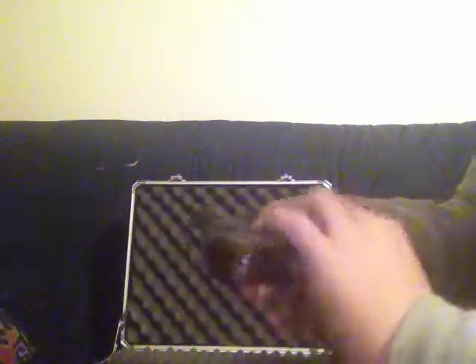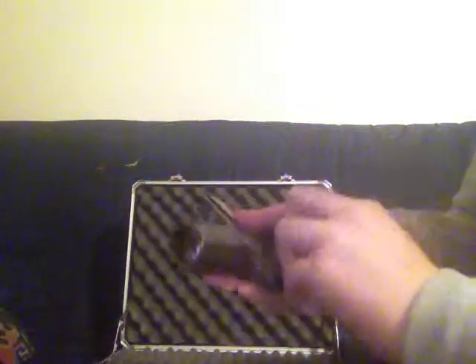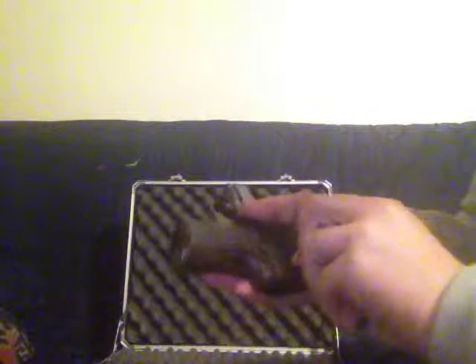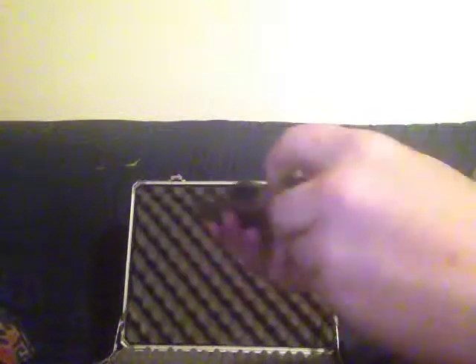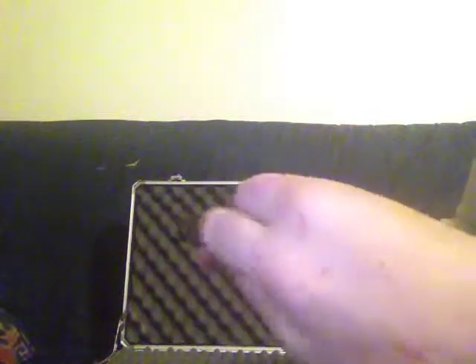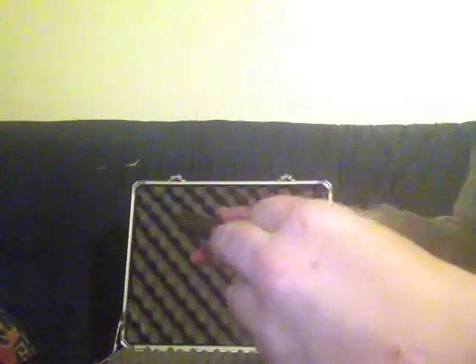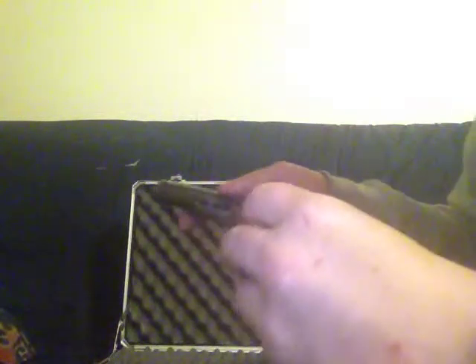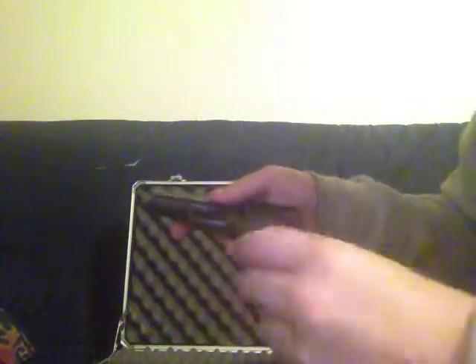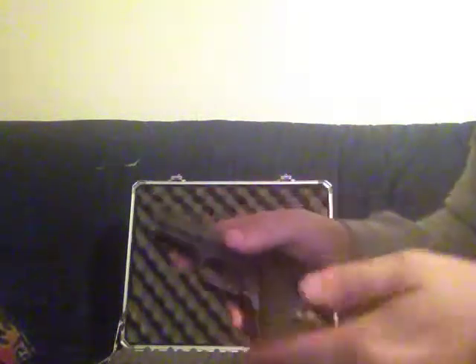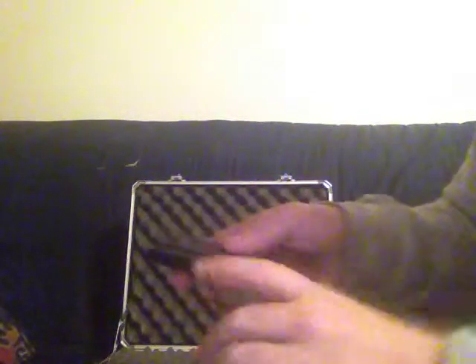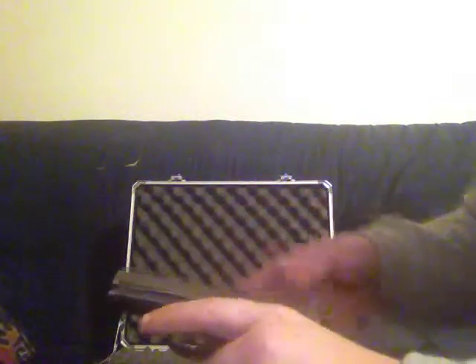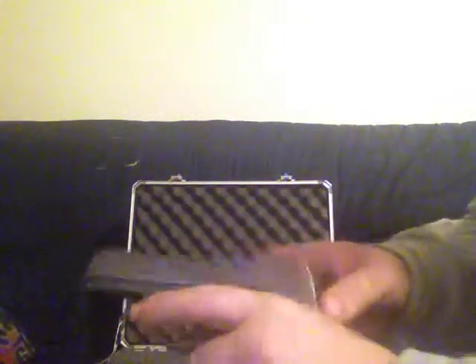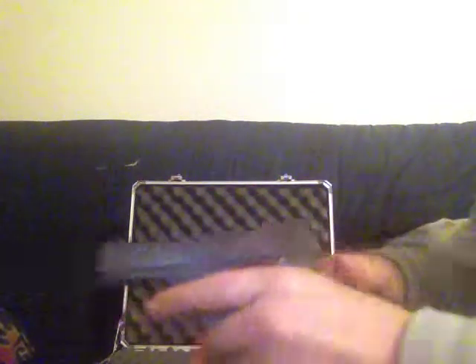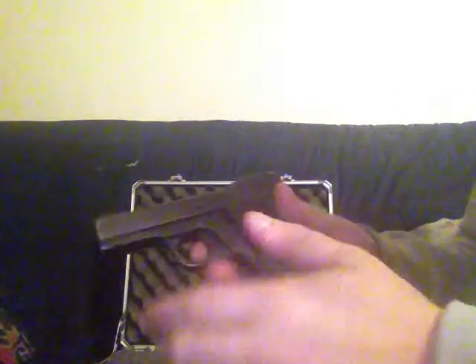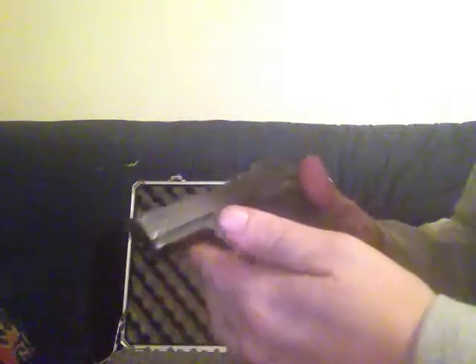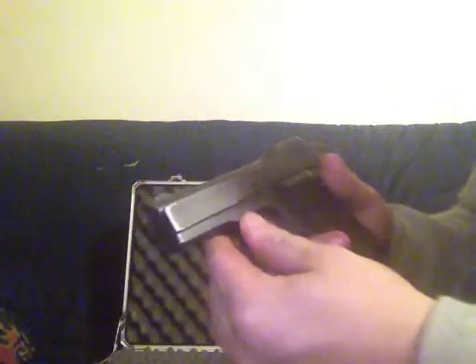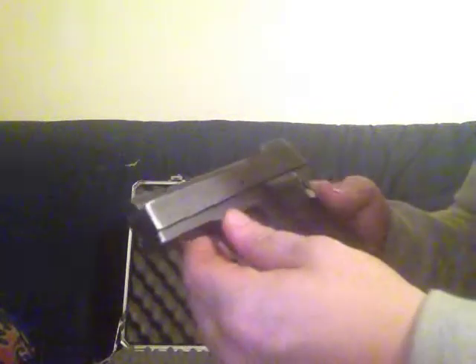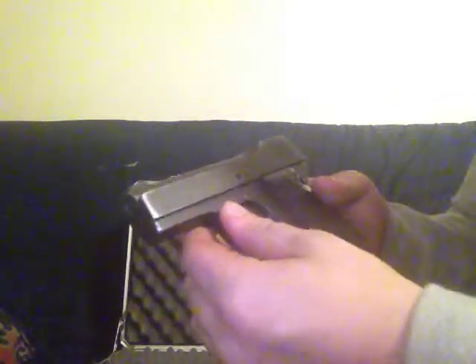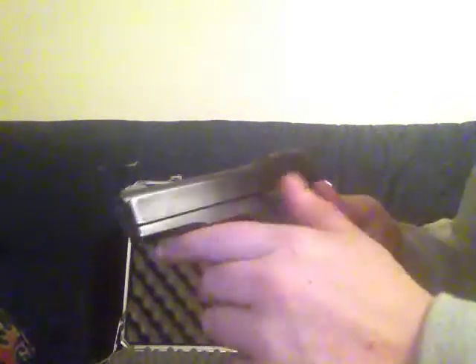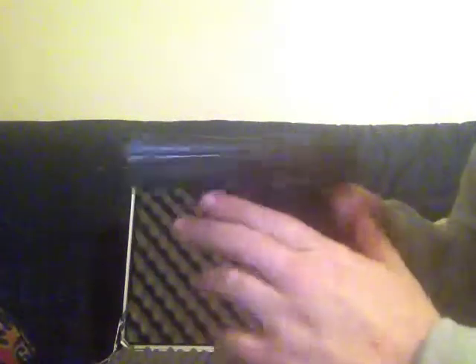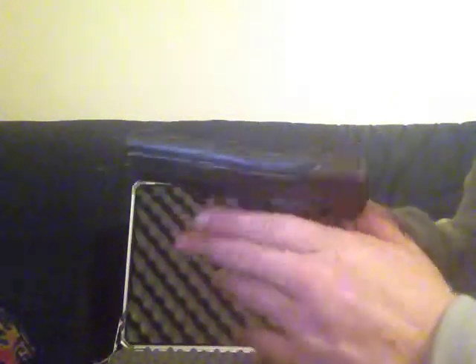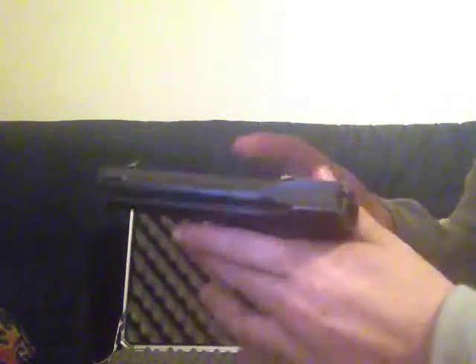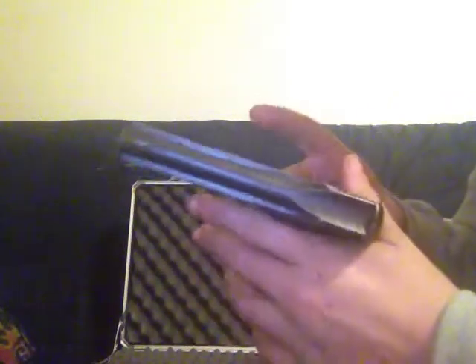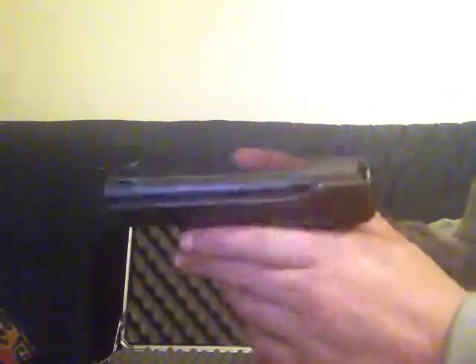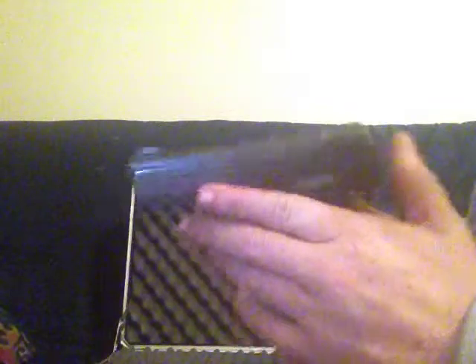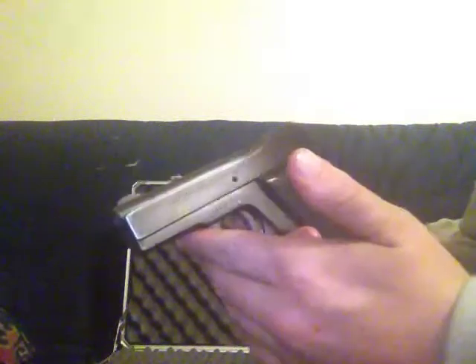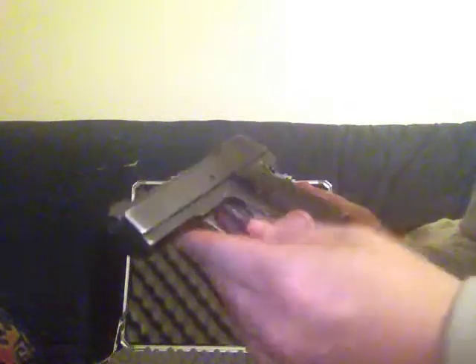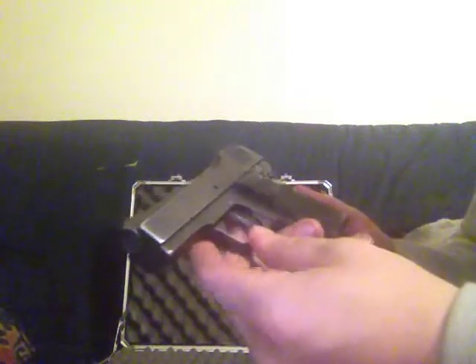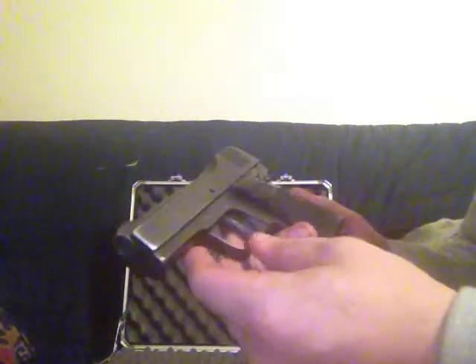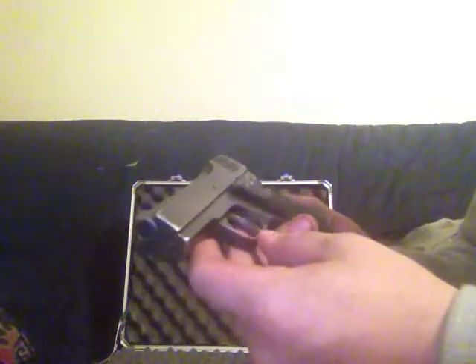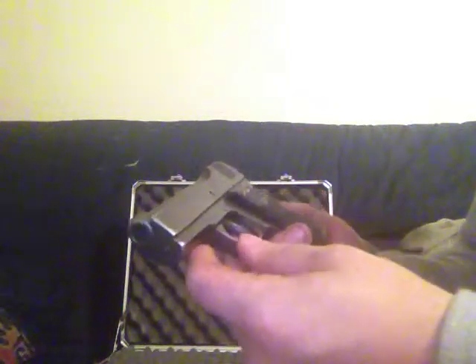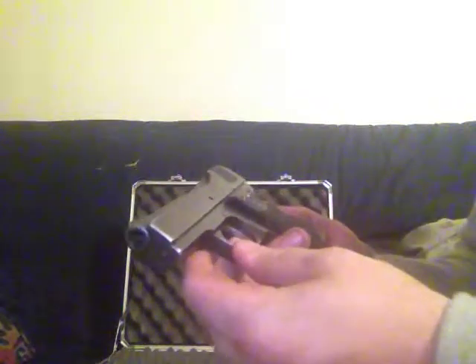I shot it once. I only had a couple jams out of it so far. It's a good little gun. I'm going to put a video on how to break it down and field strip and clean it probably sometime later tonight.